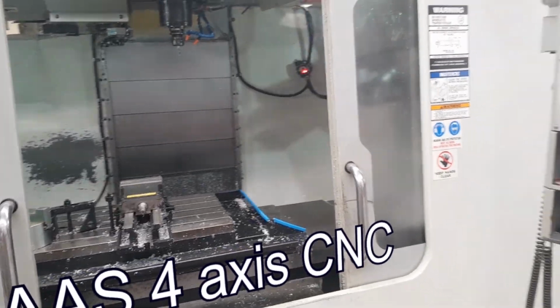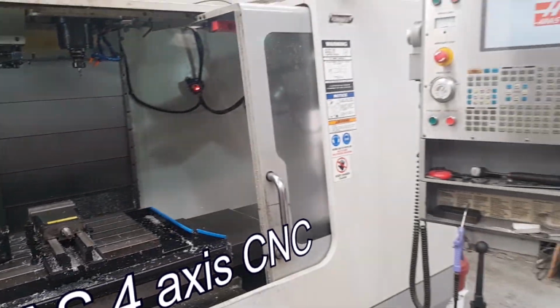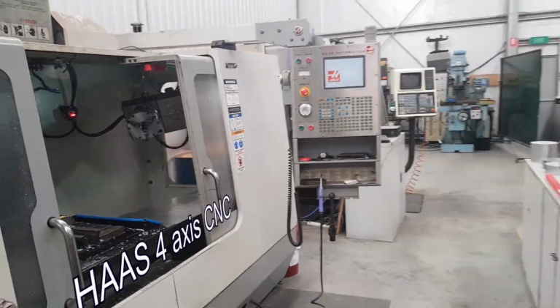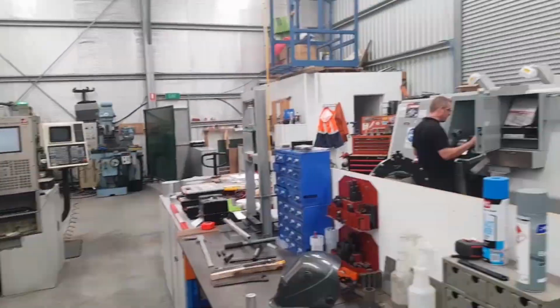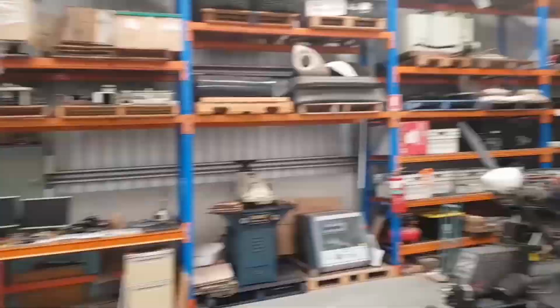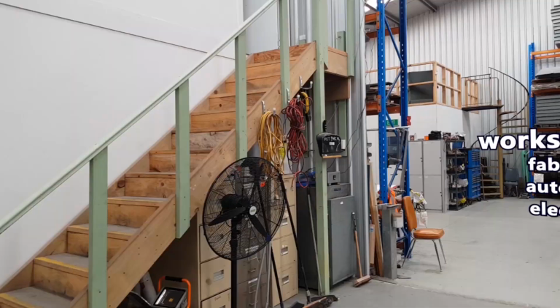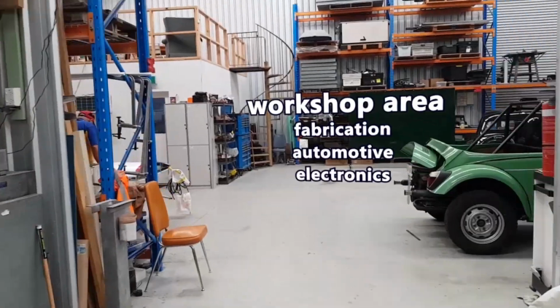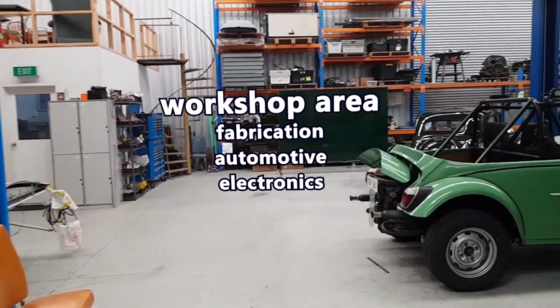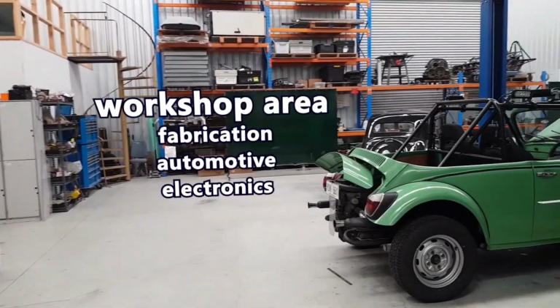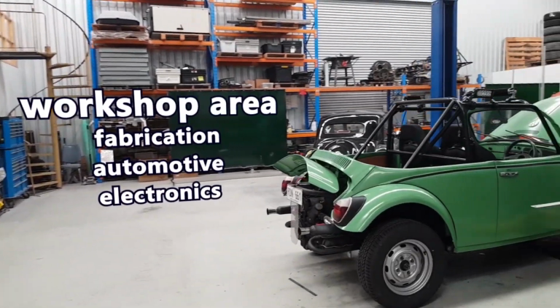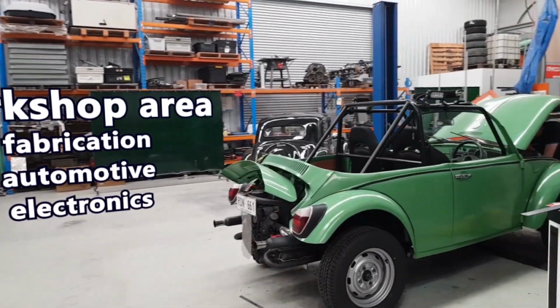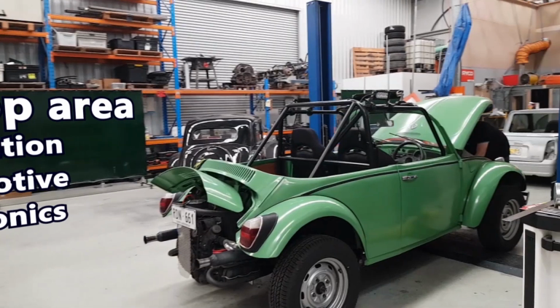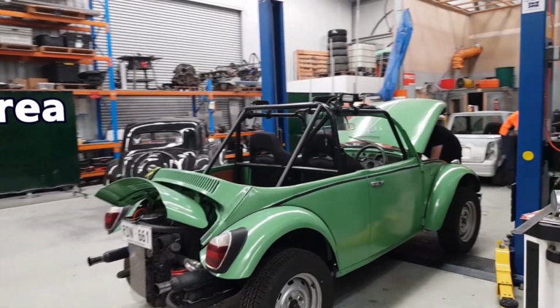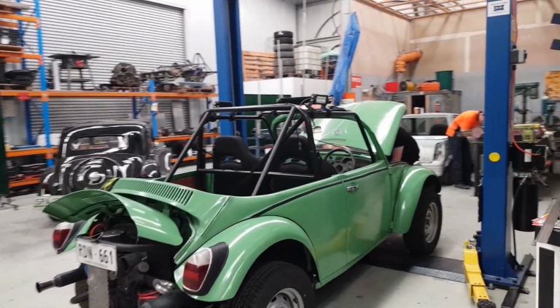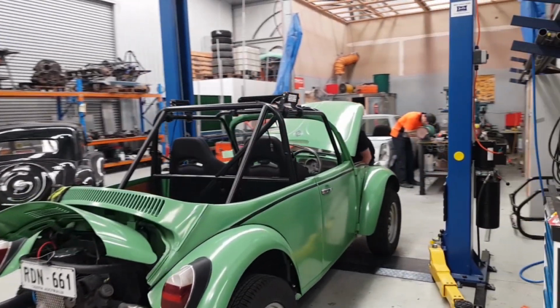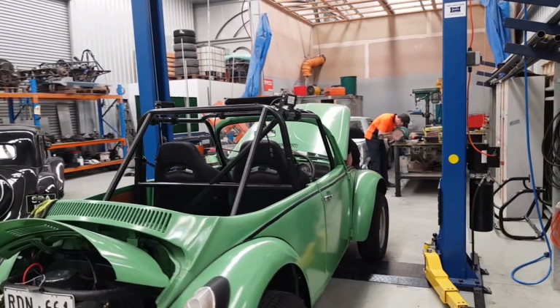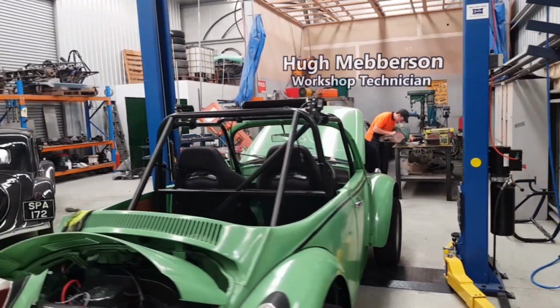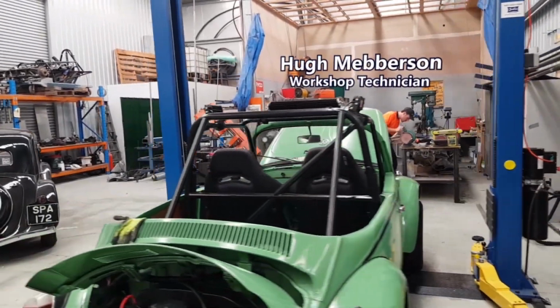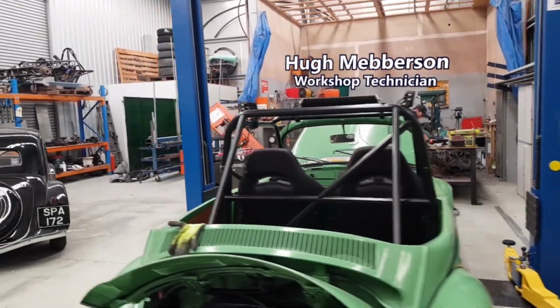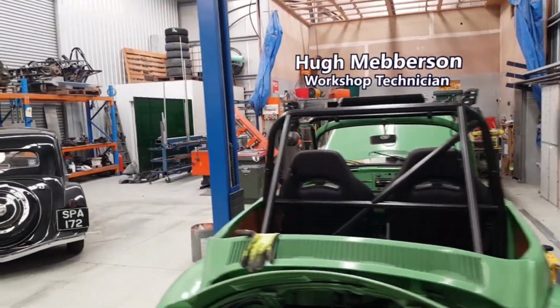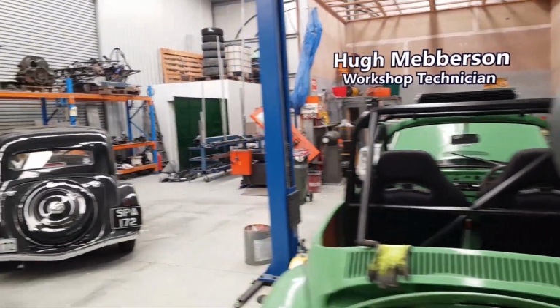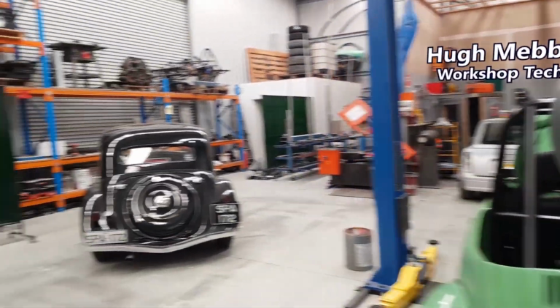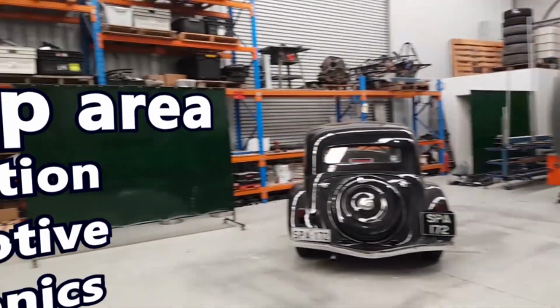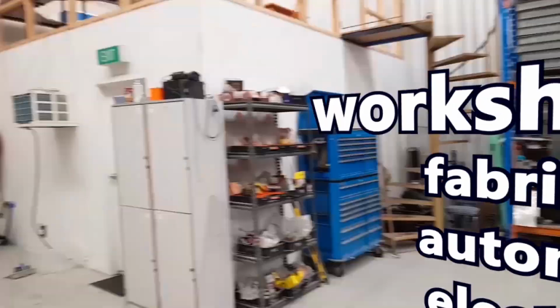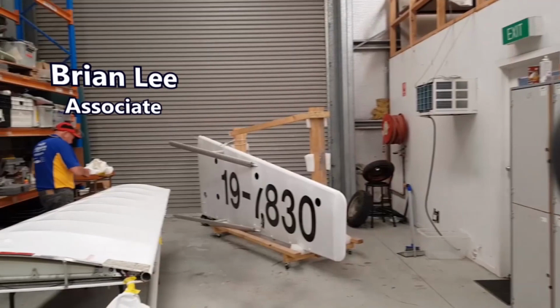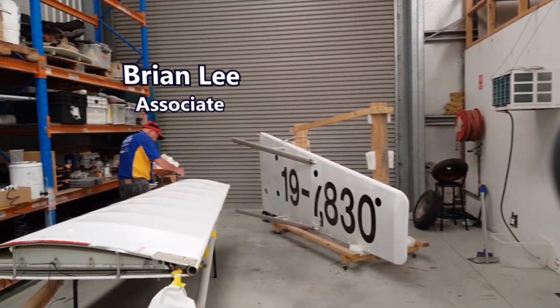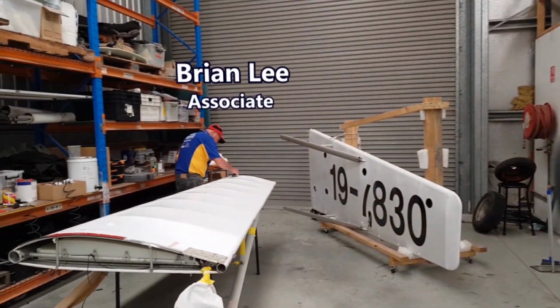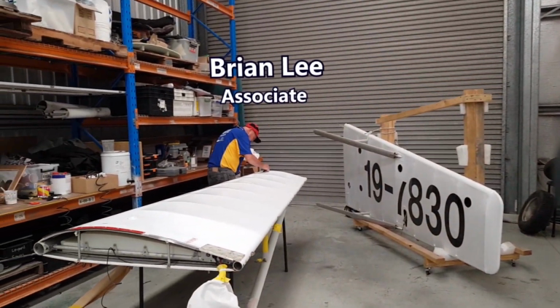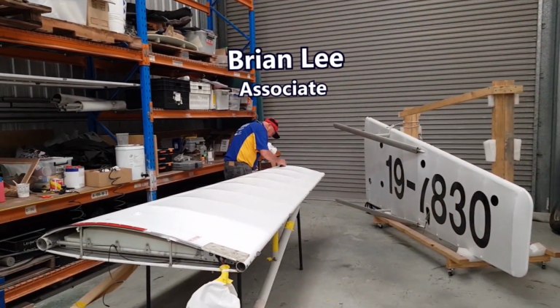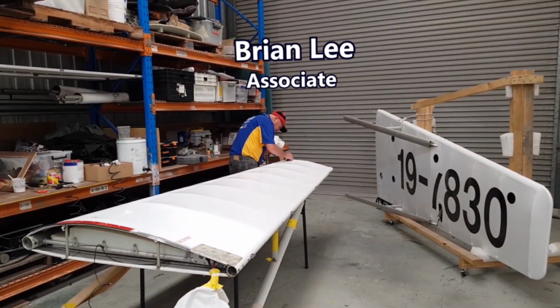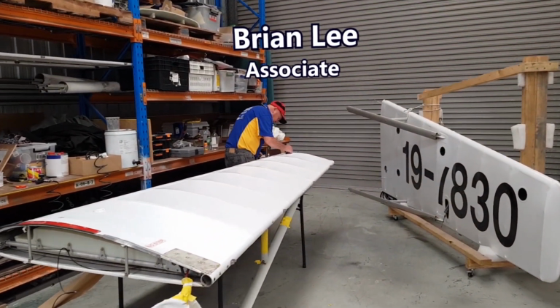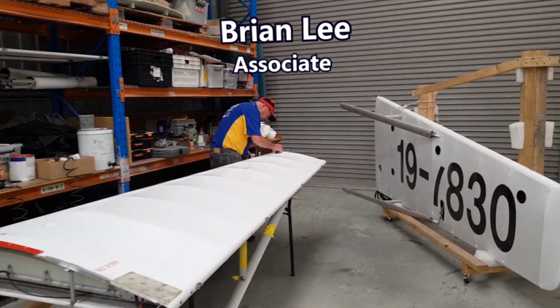Over on the other side of our factory we have our welding and fabrication and vehicle work. This is a beetle we've prepared for a test engine and a car hoist. Brian here is one of our associates working on an extracurricular activity.